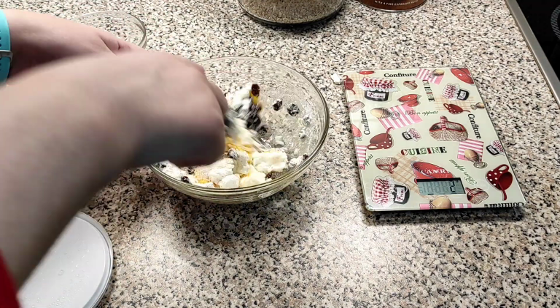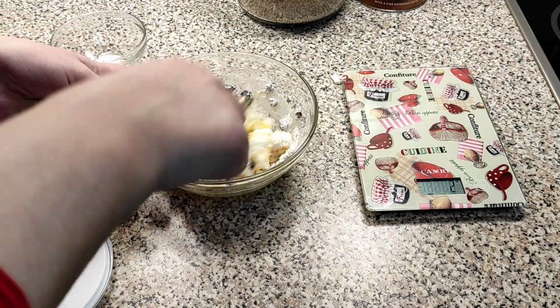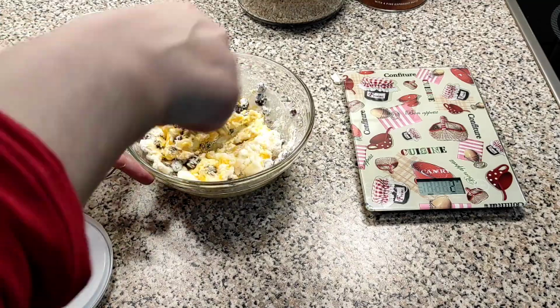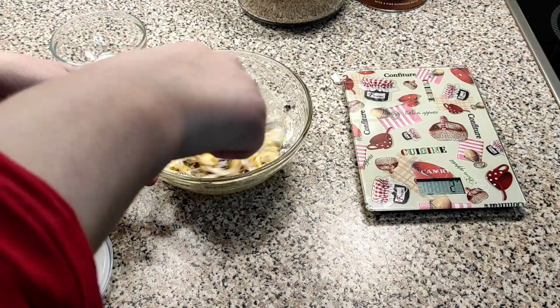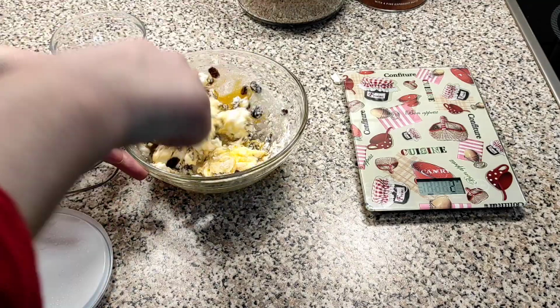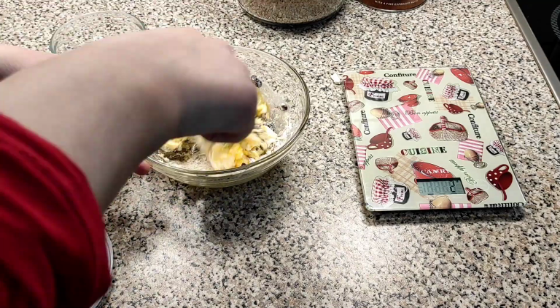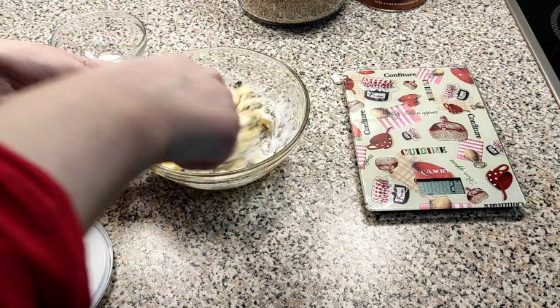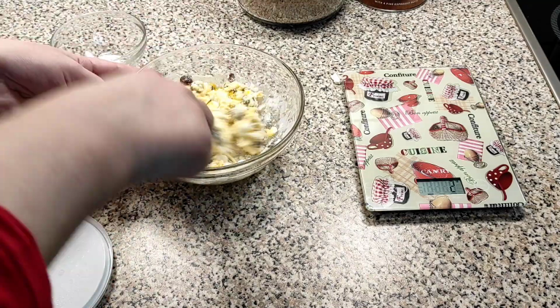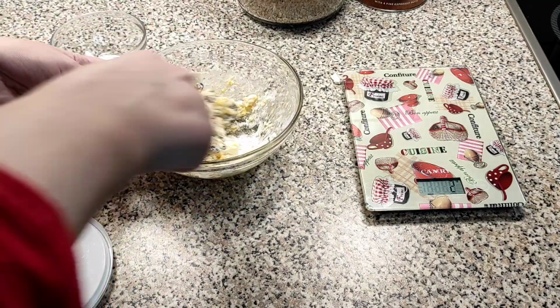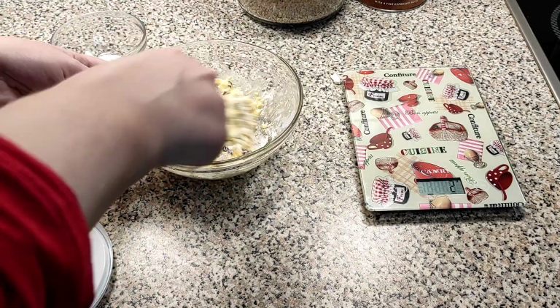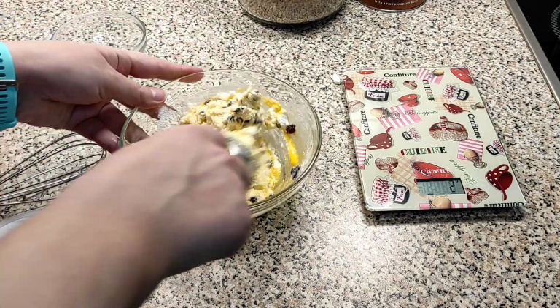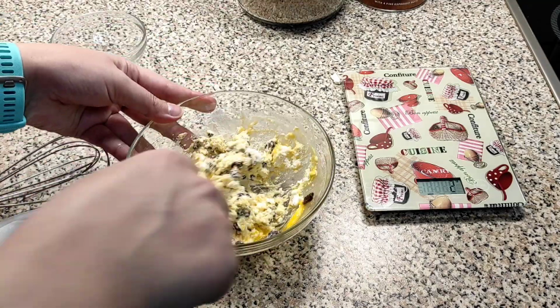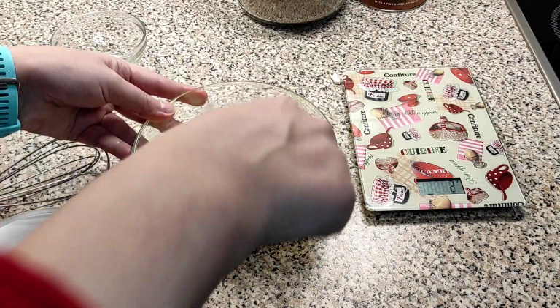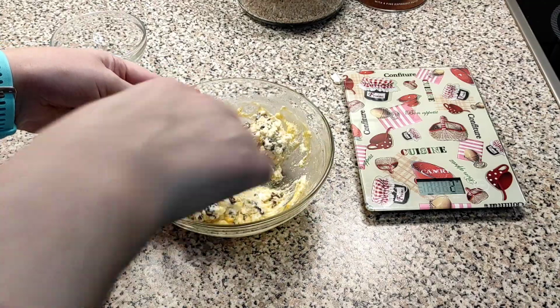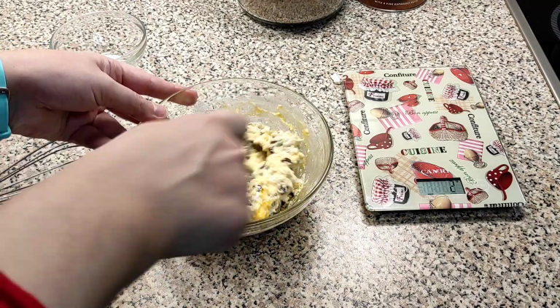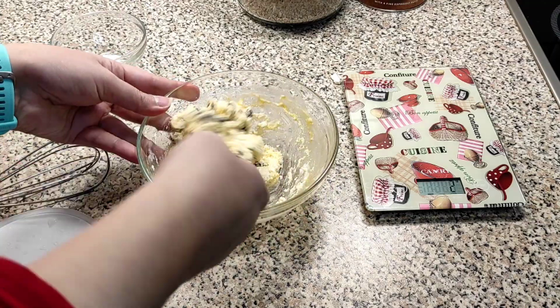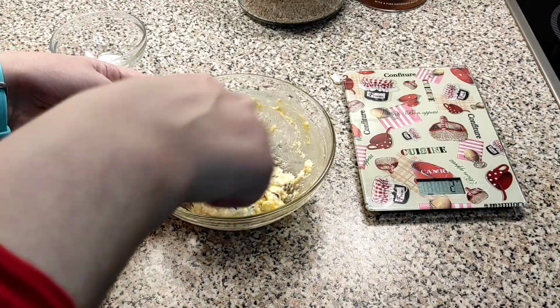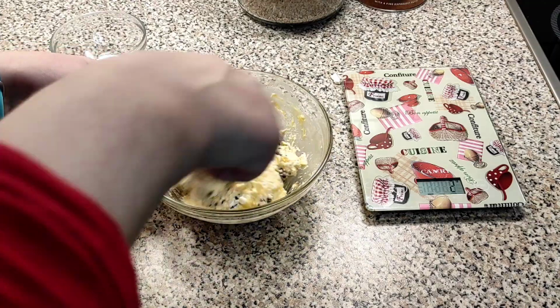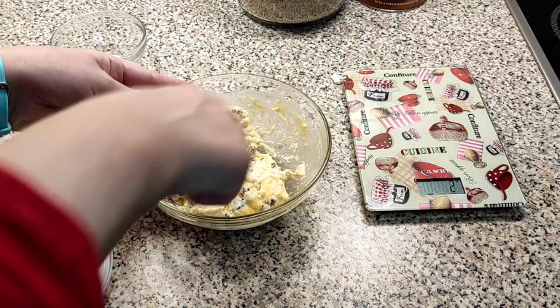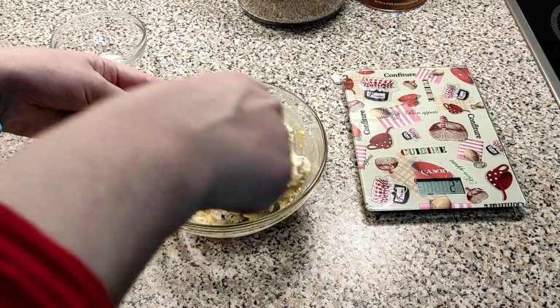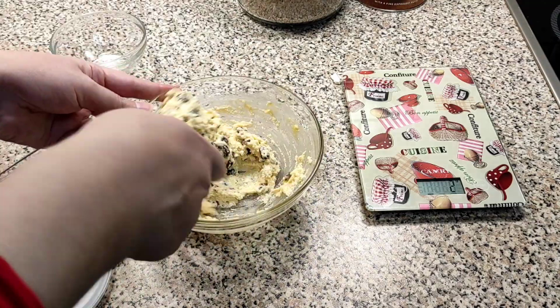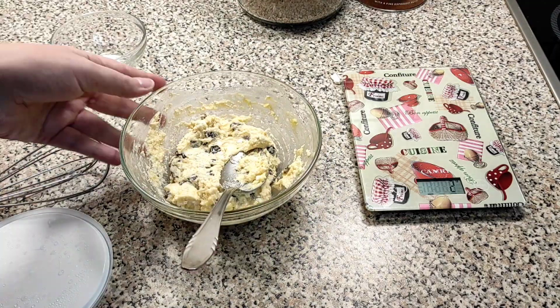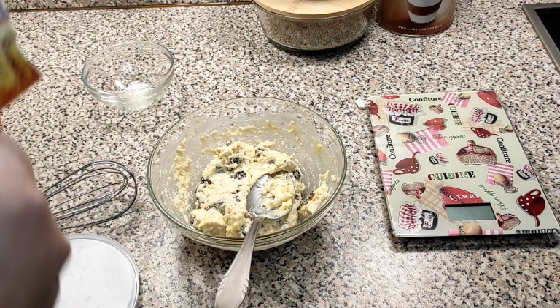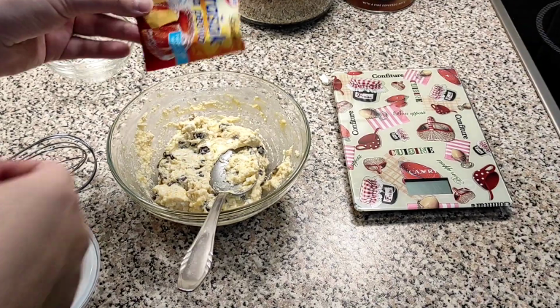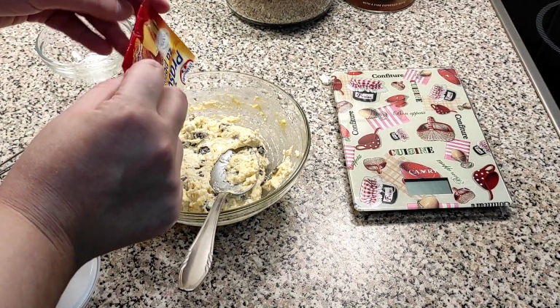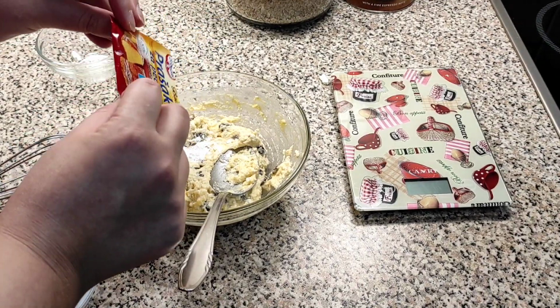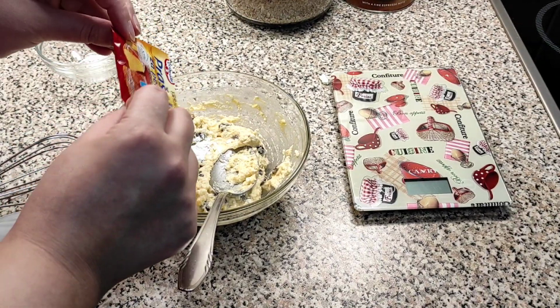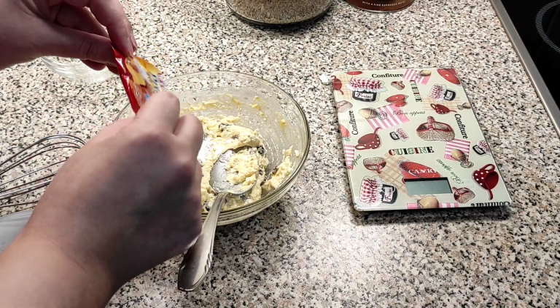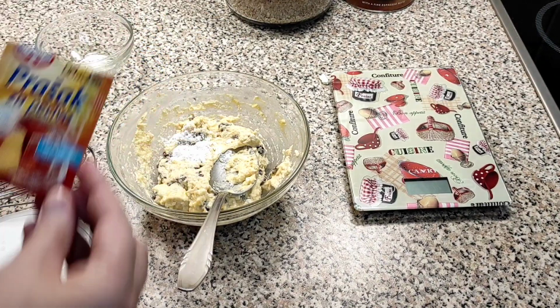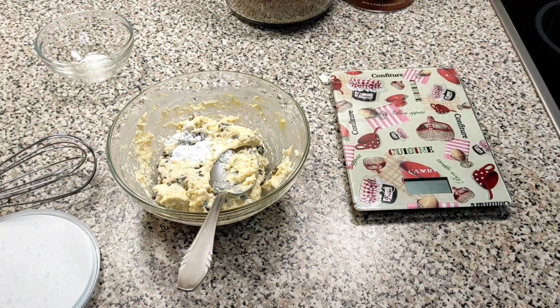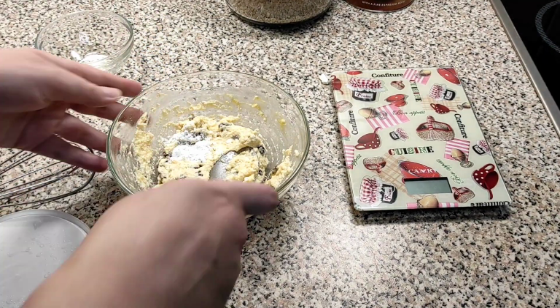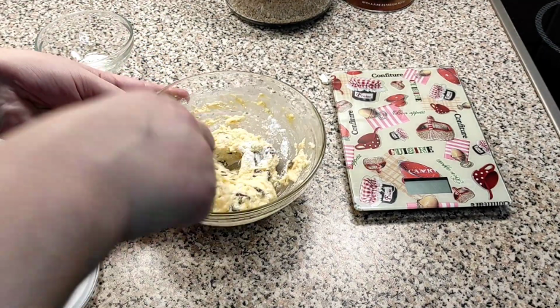So, let's go. Now I'll take a little more of the paper. I'll make a little more paper. Then I'll have a little more paper. I'll do it.